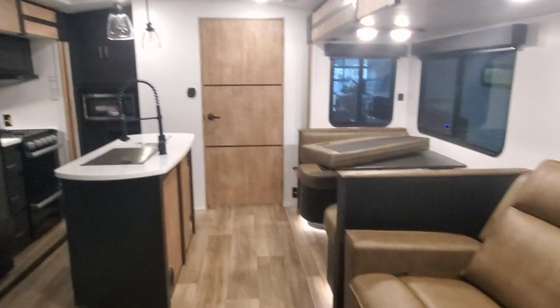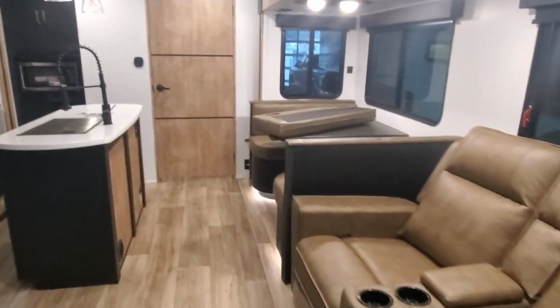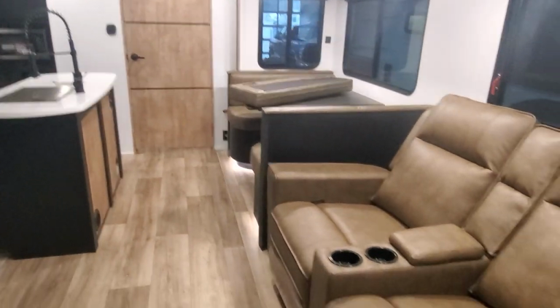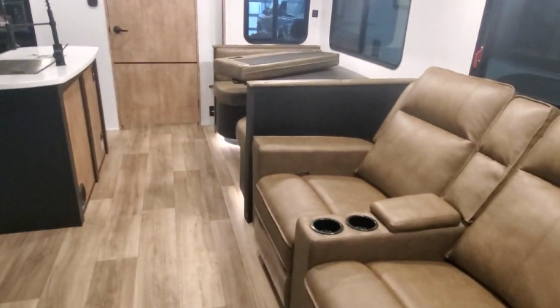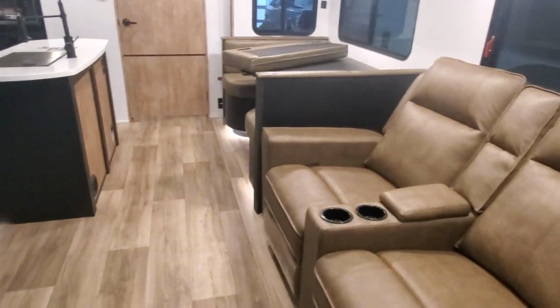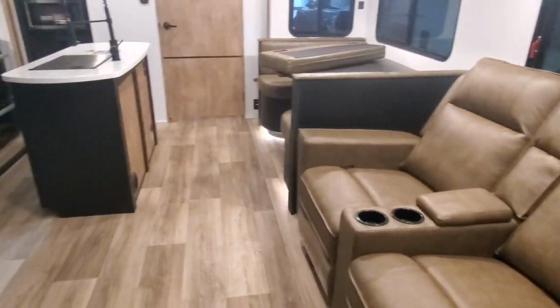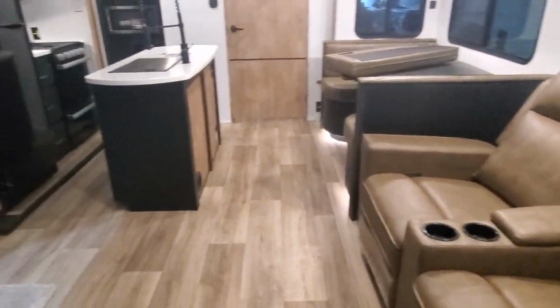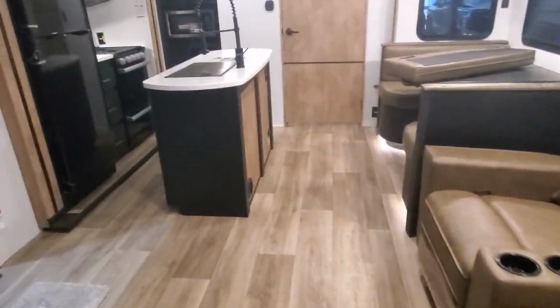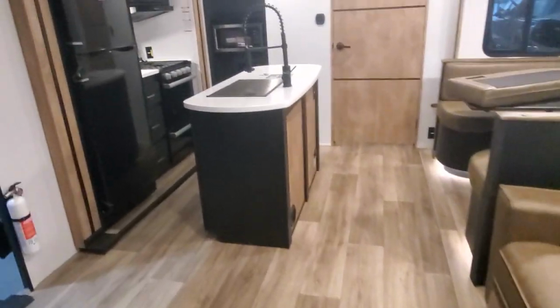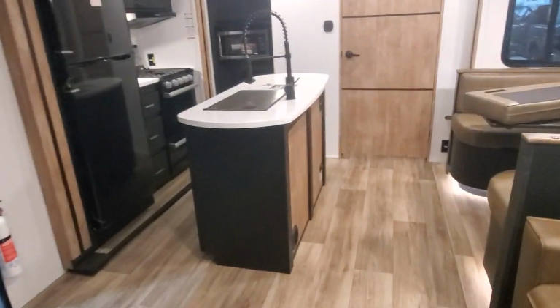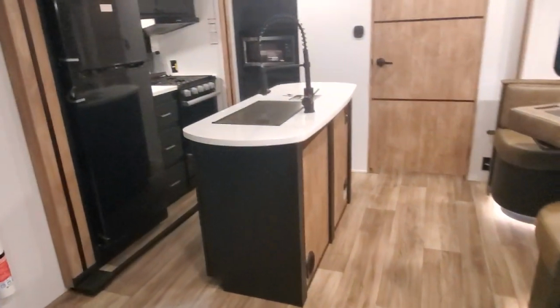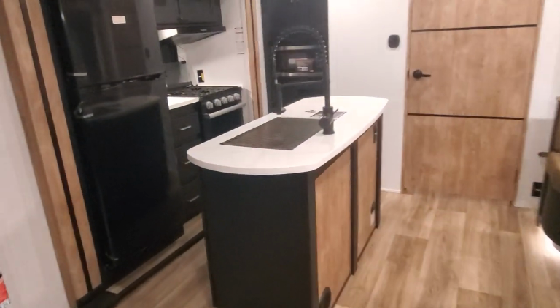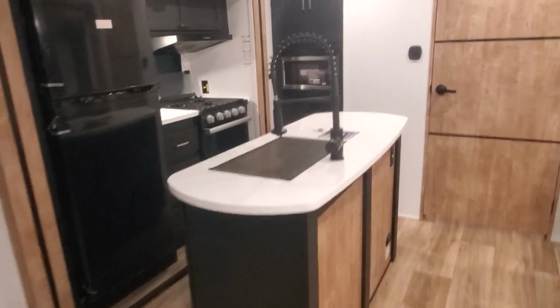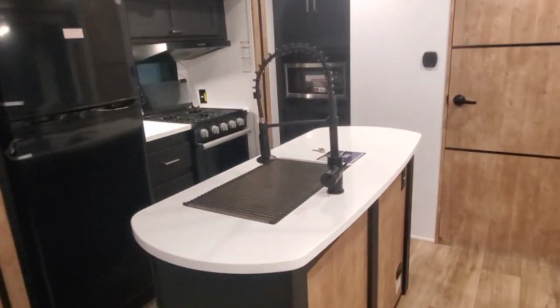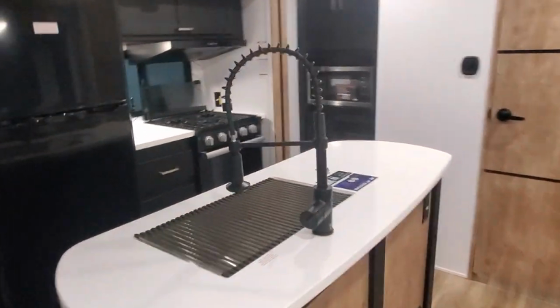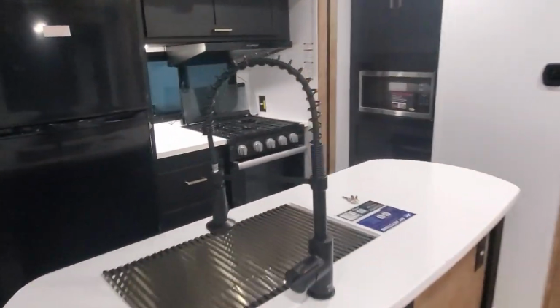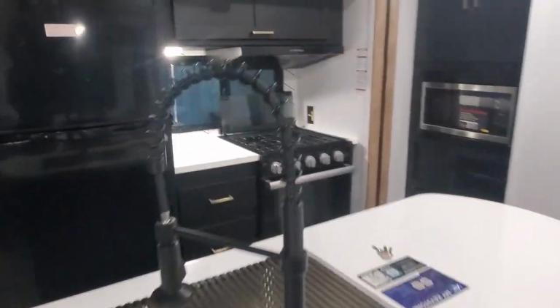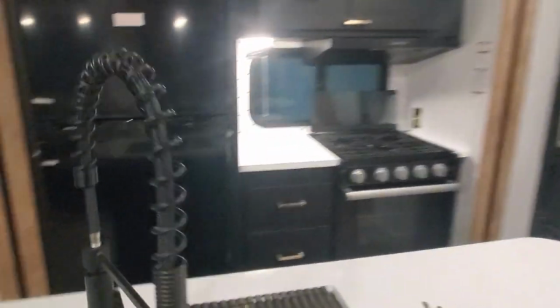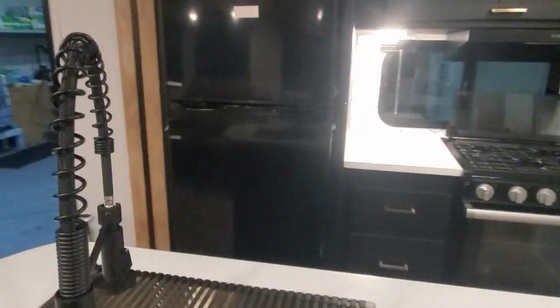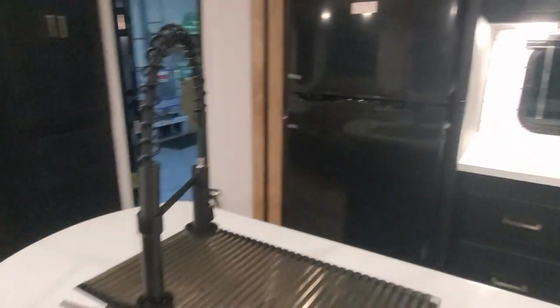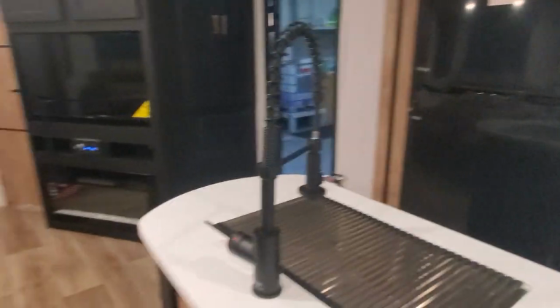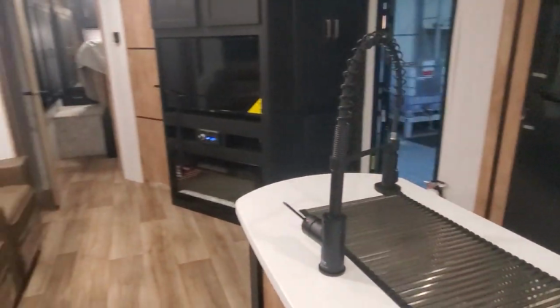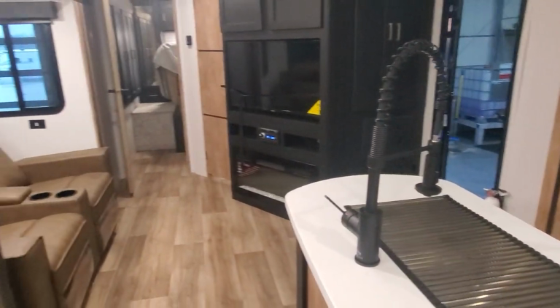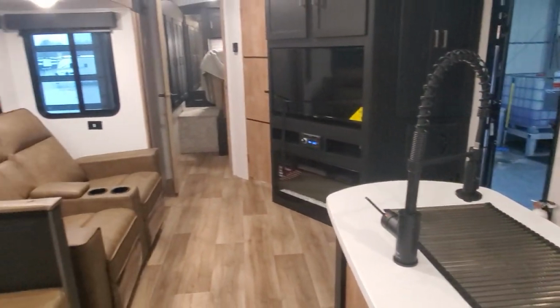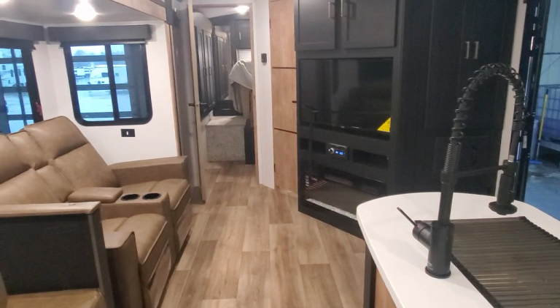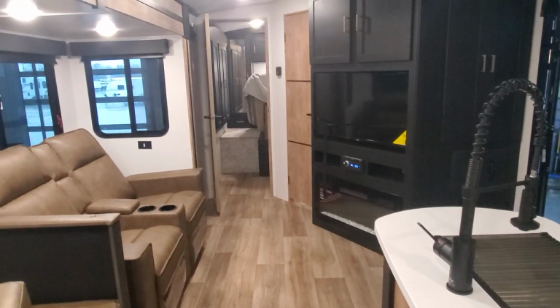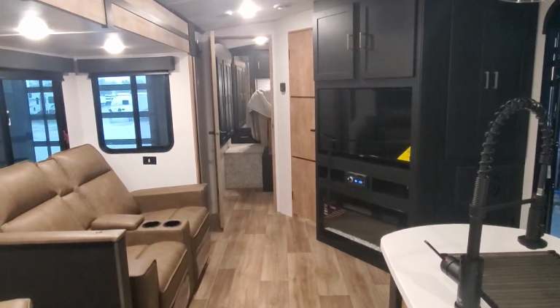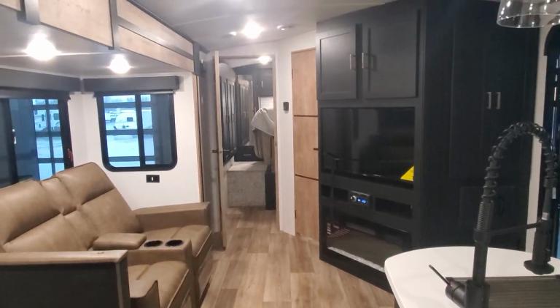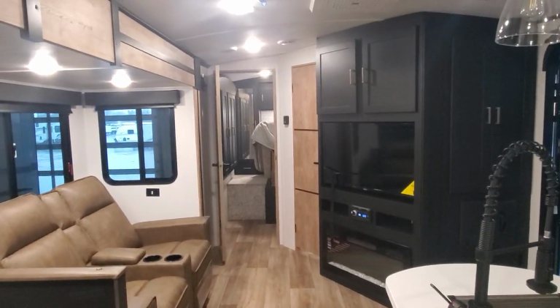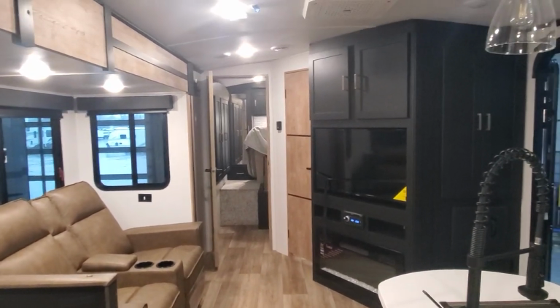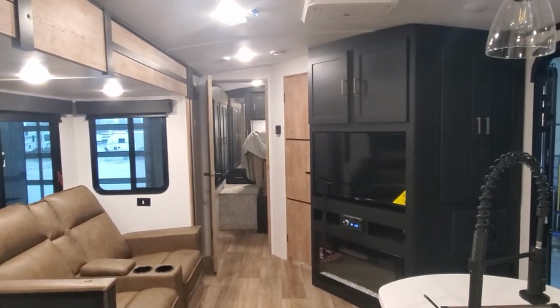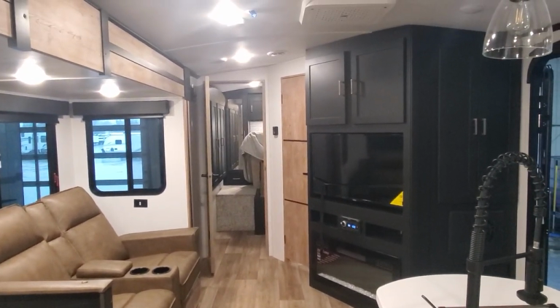All right, this is your new Outback 335 CG toy hauler travel trailer. Can't wait to hear how much fun you have in it! If you have any questions, give me a call — April Welch at 231-638-7750.